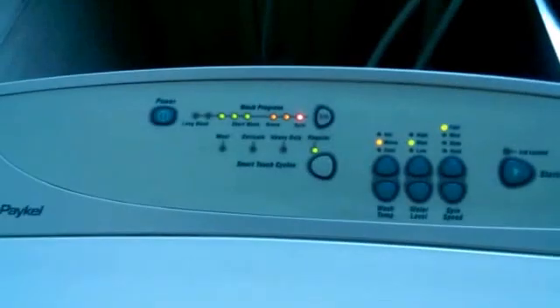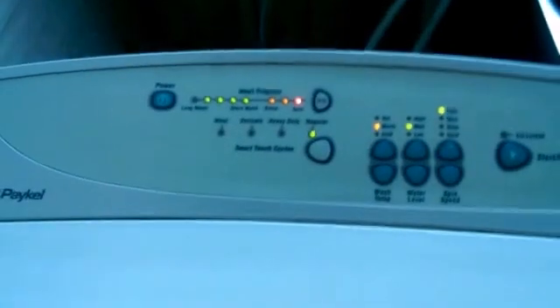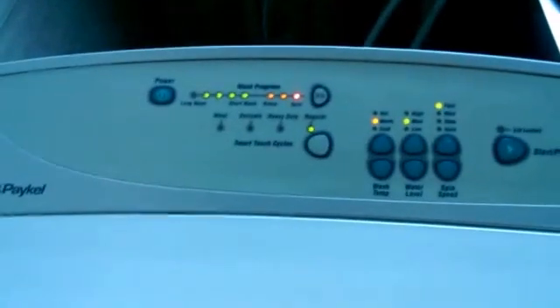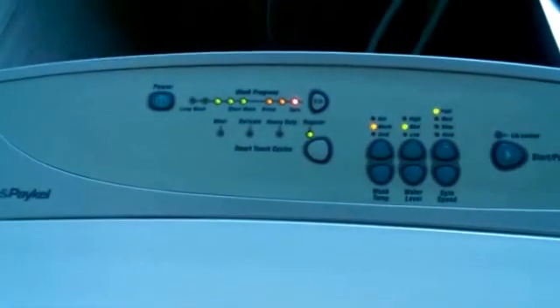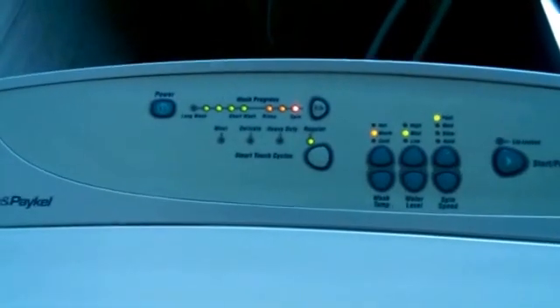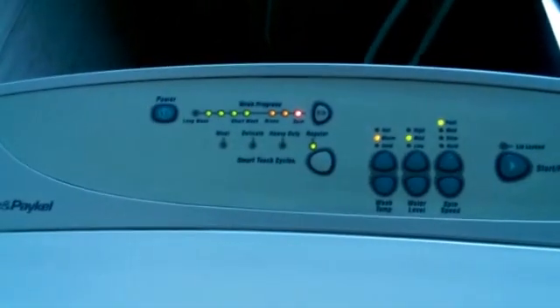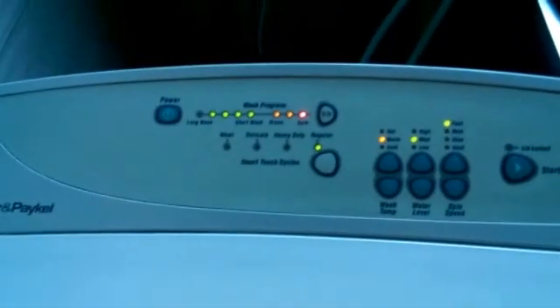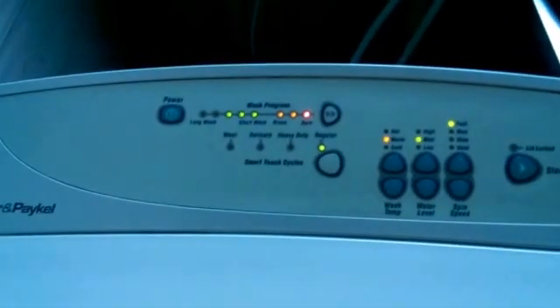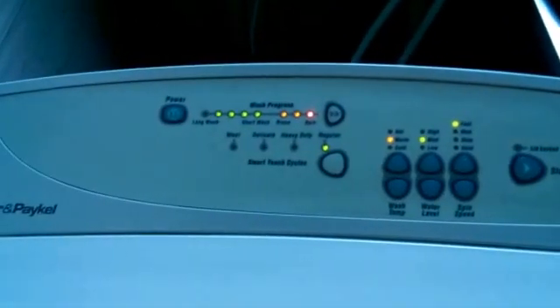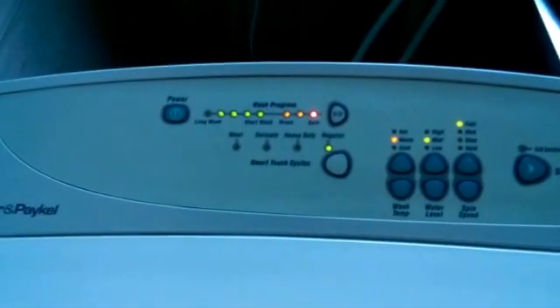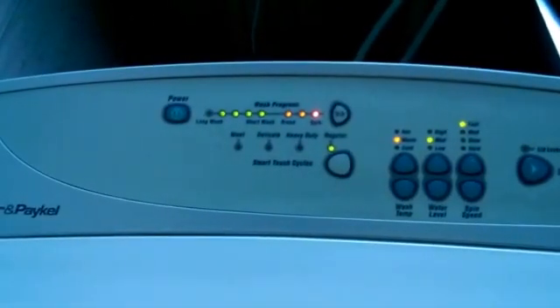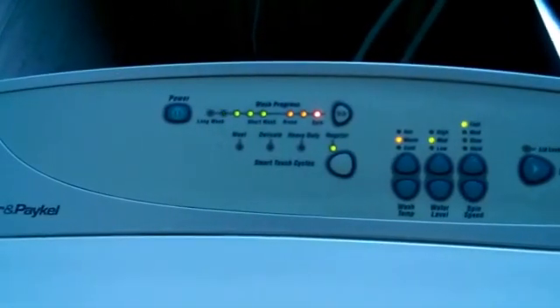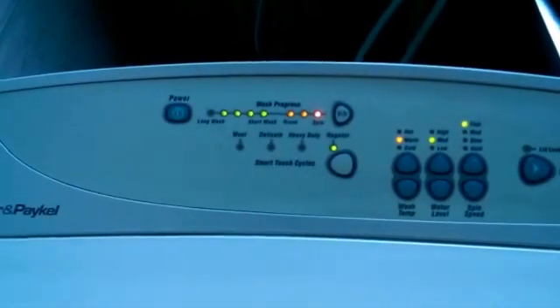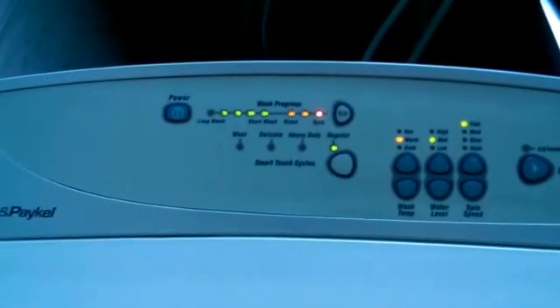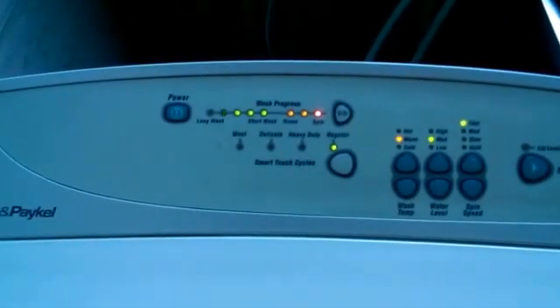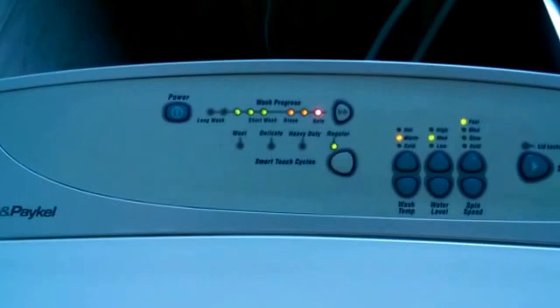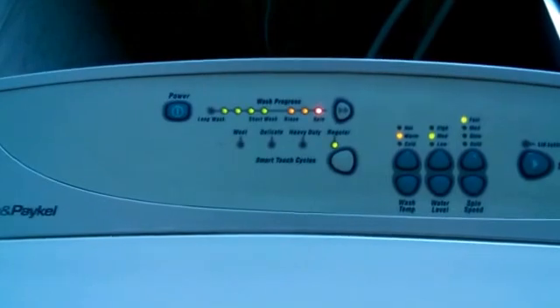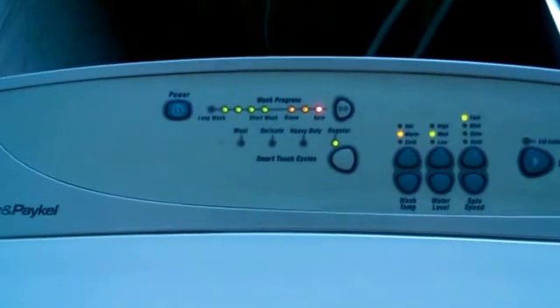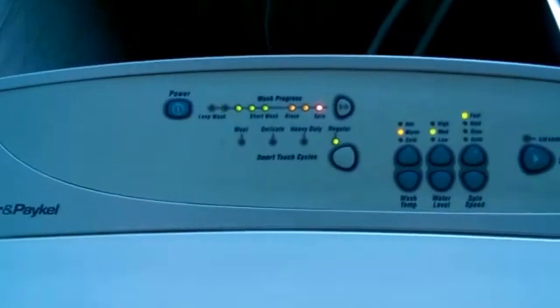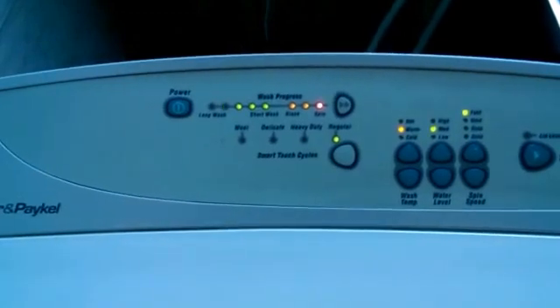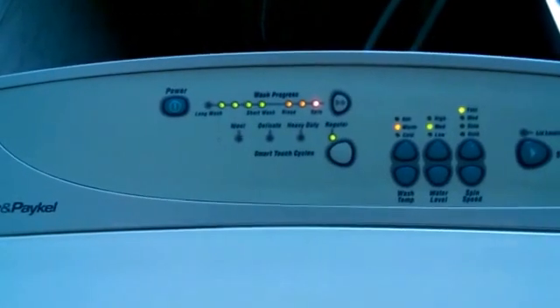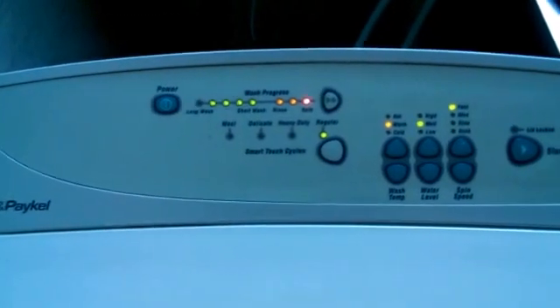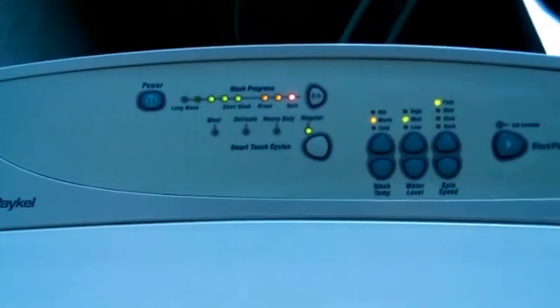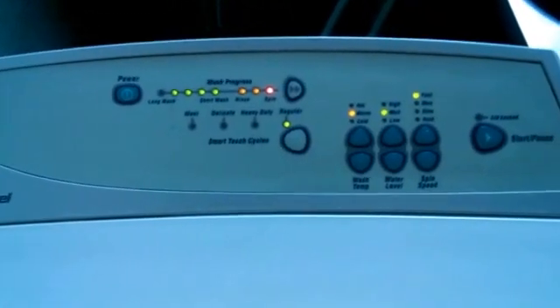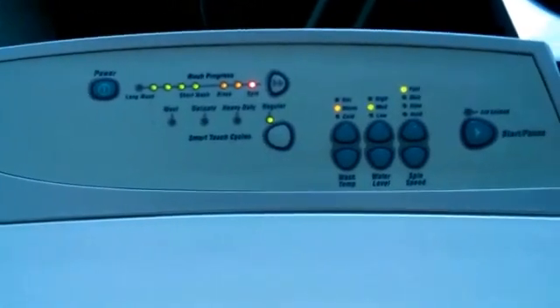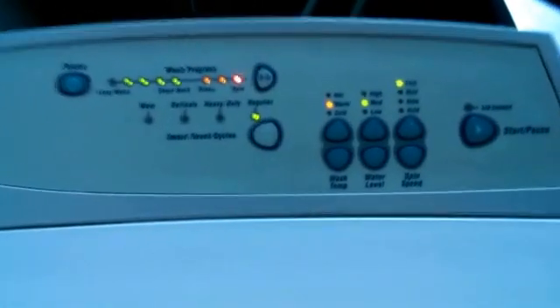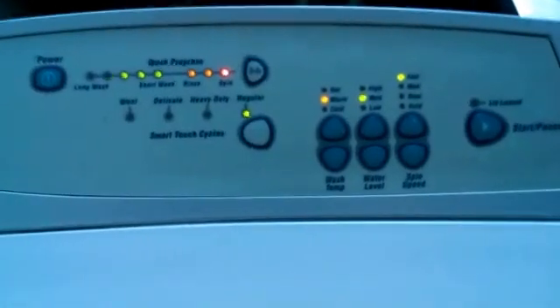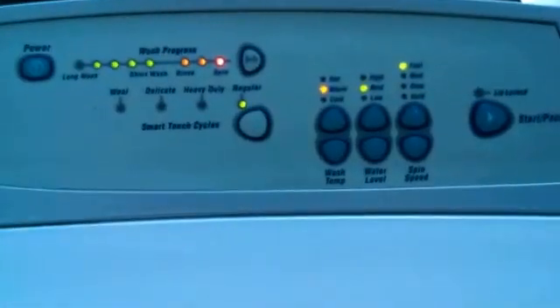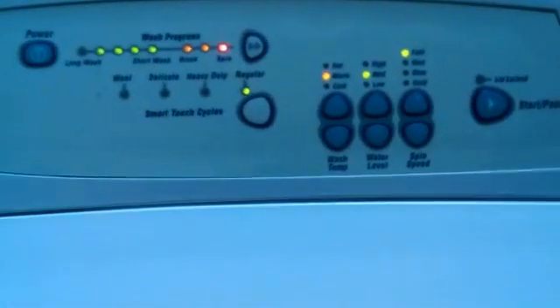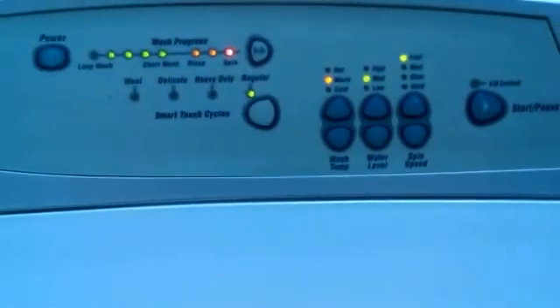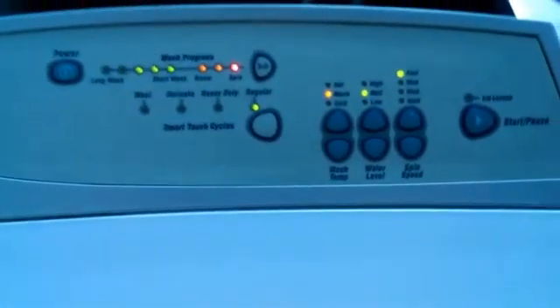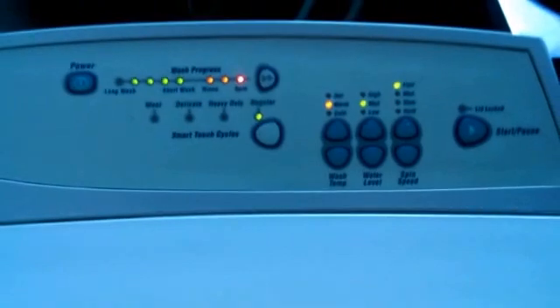This is another video explaining when the smart drive is filling and it is pulsing either on hot, cold, or warm.